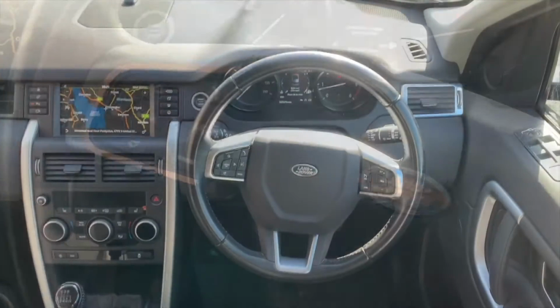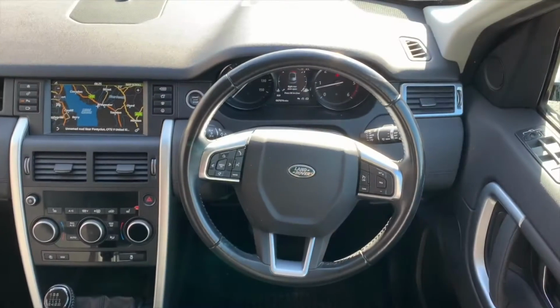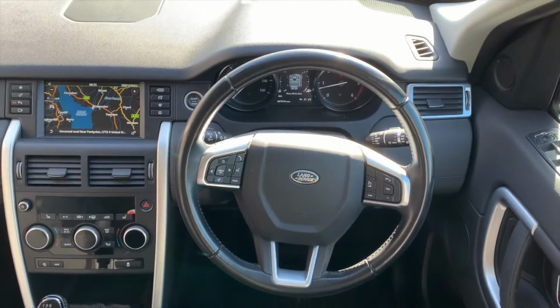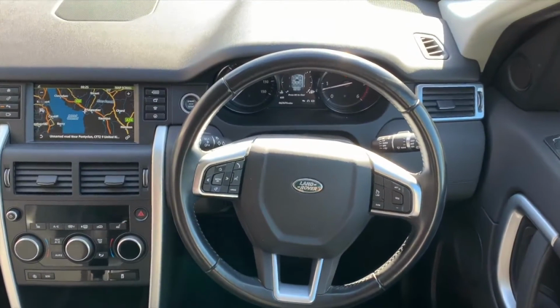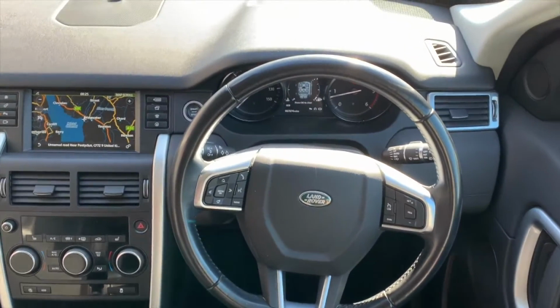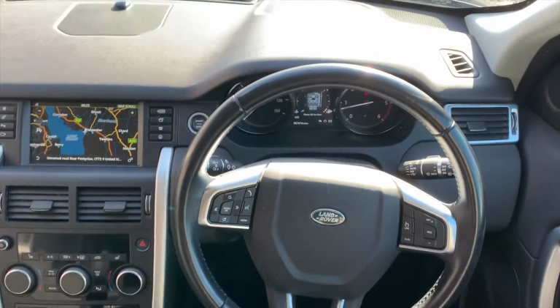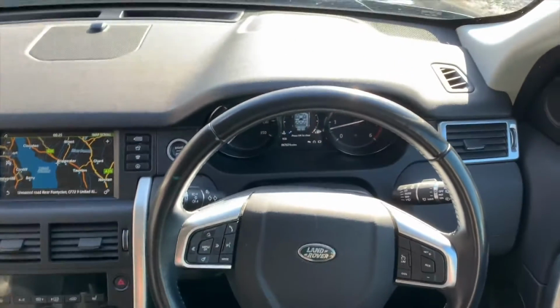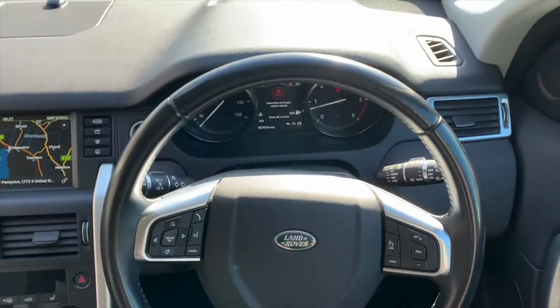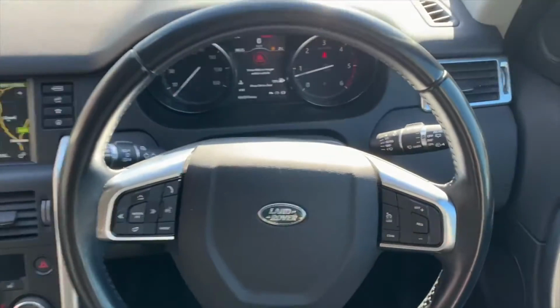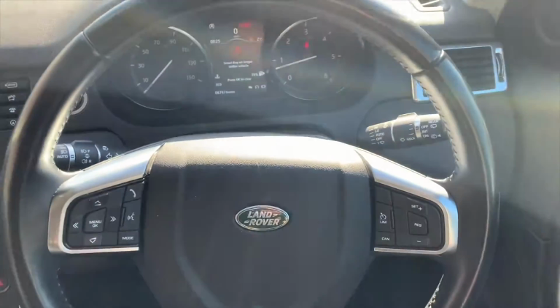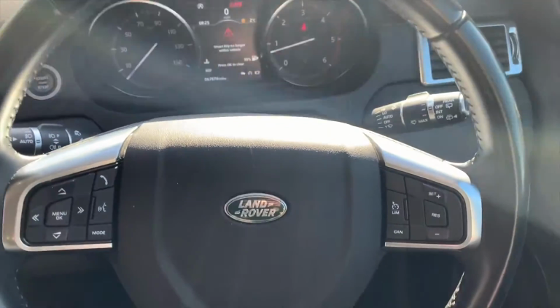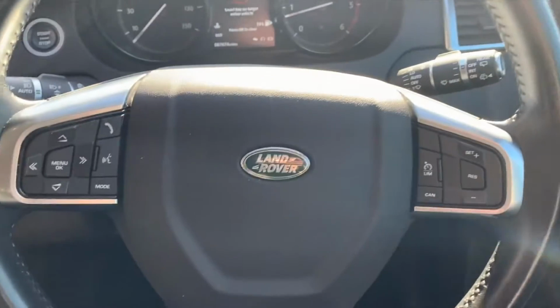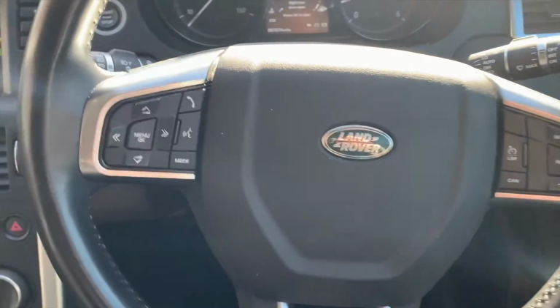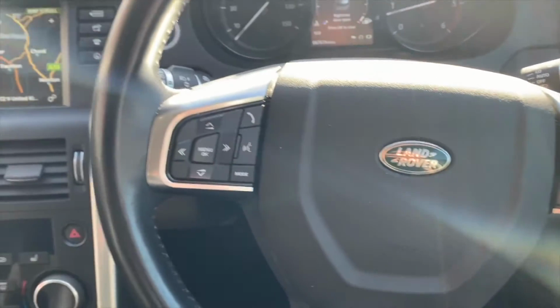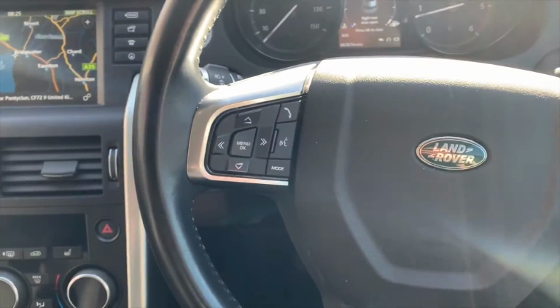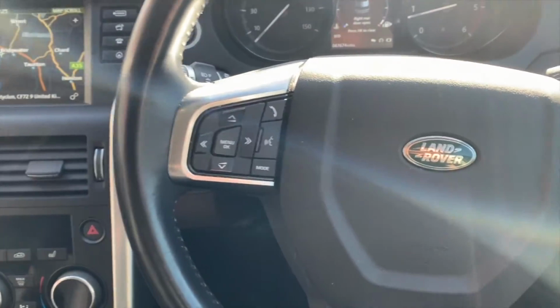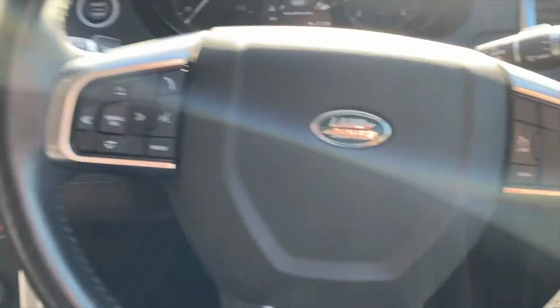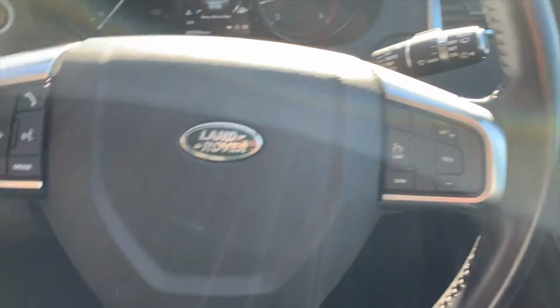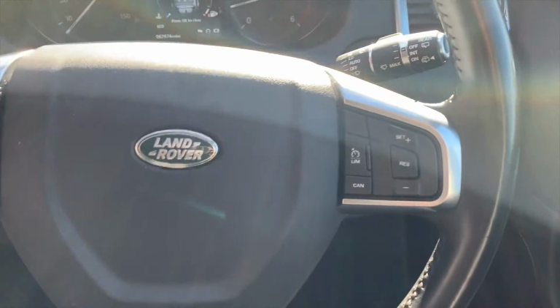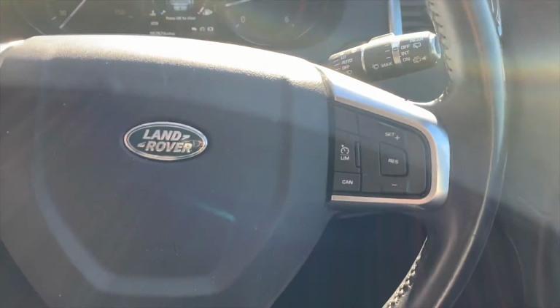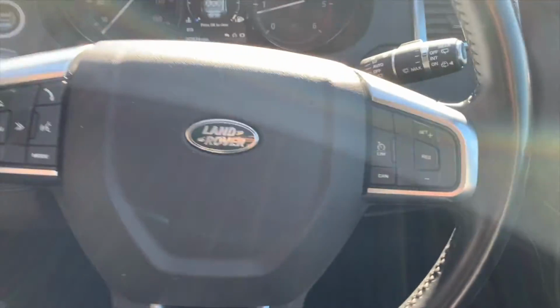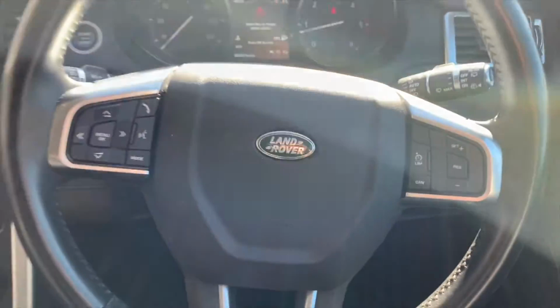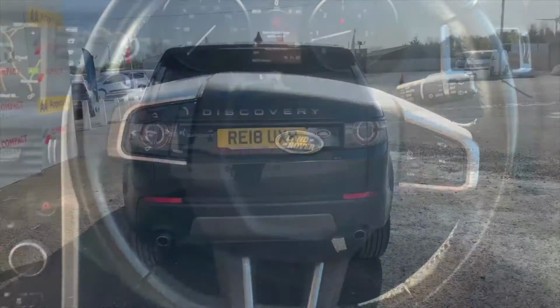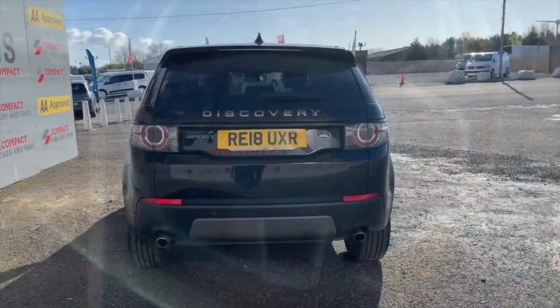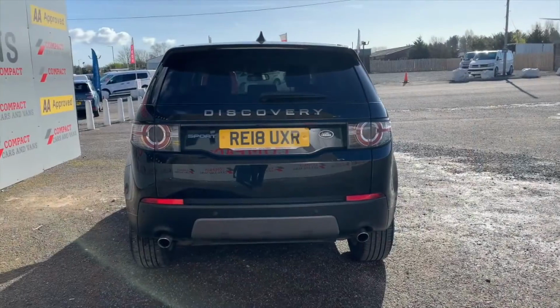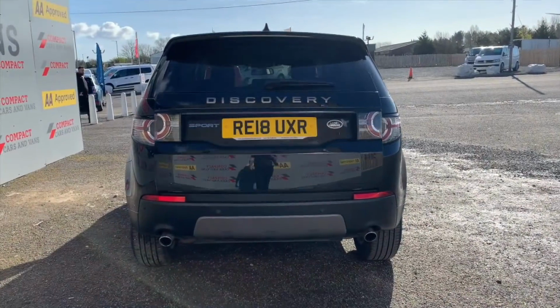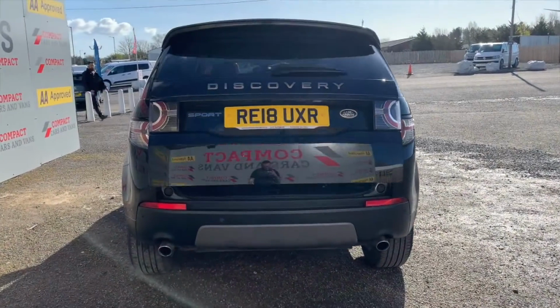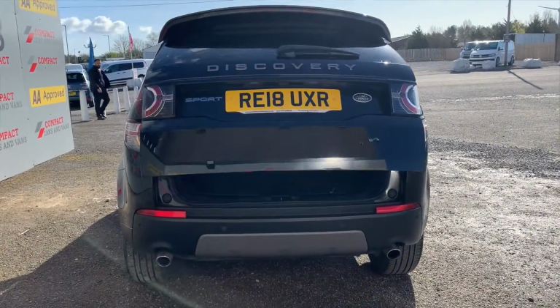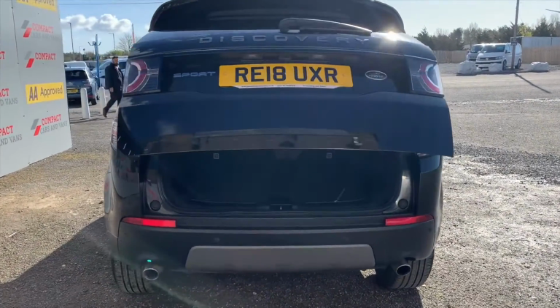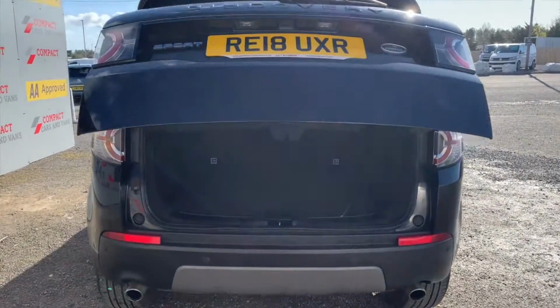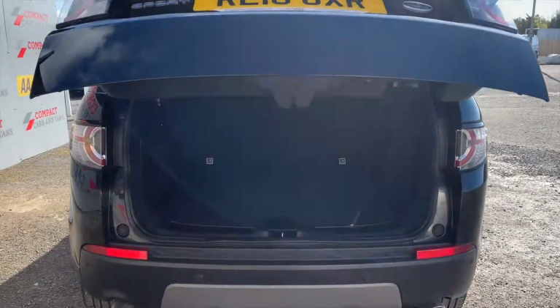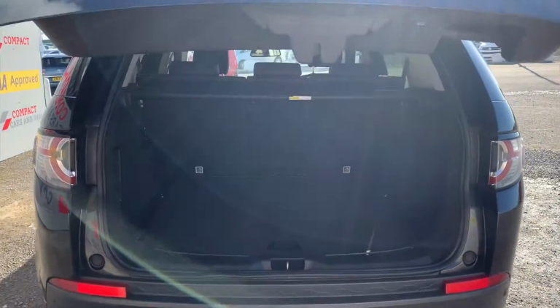The electric handbrake helps keep the clean, sleek look of the interior clutter-free. All media, telephone, and cruise control functions are at your fingertips via the Land Rover leather steering wheel, which feels light, smooth, and effortless.